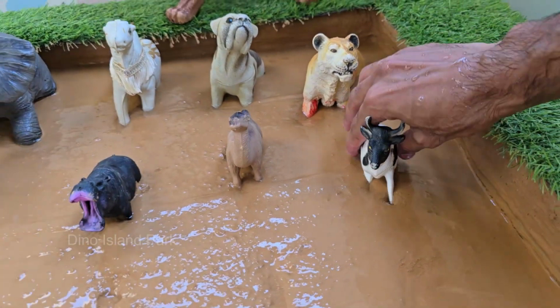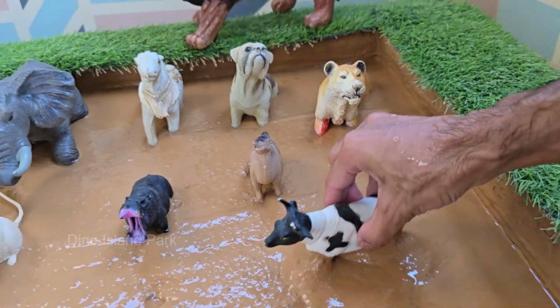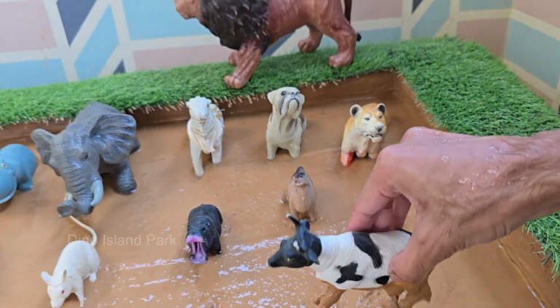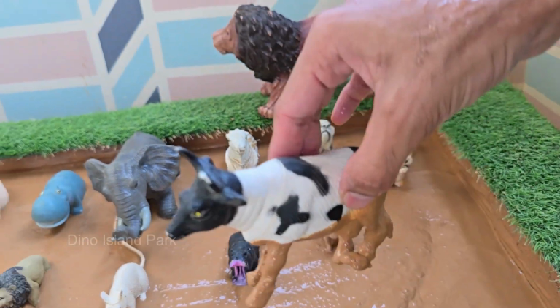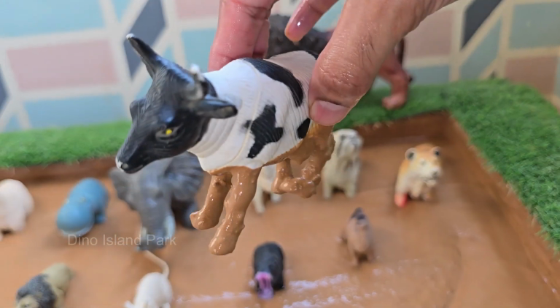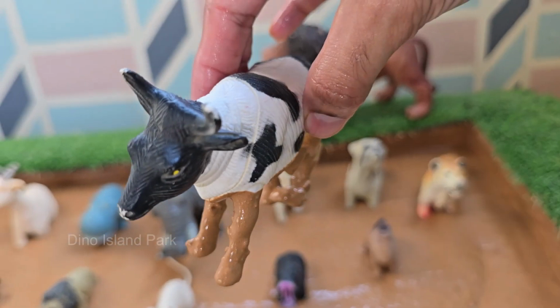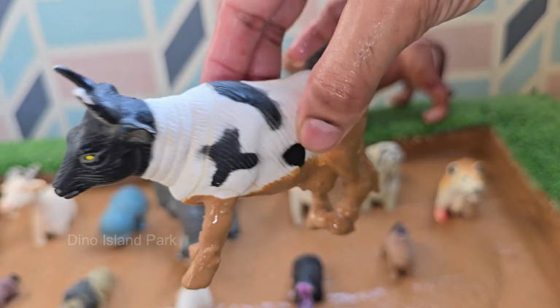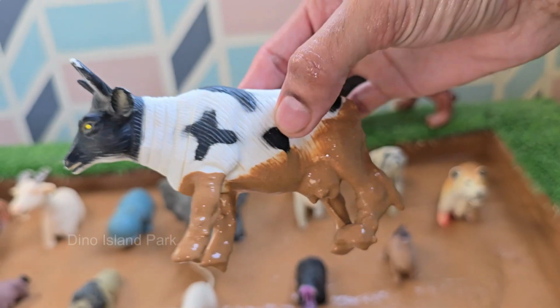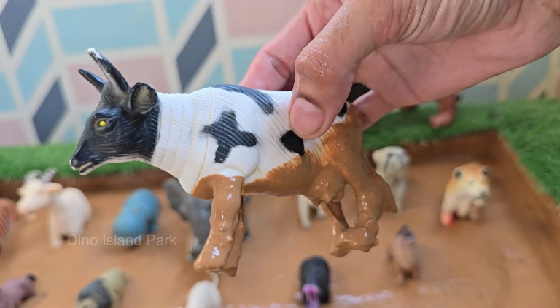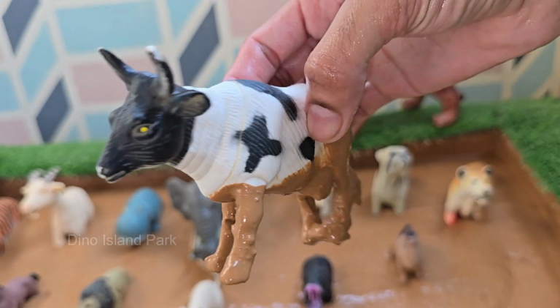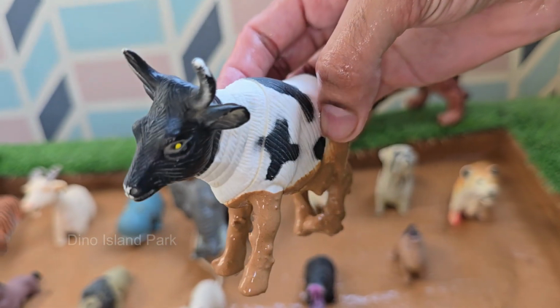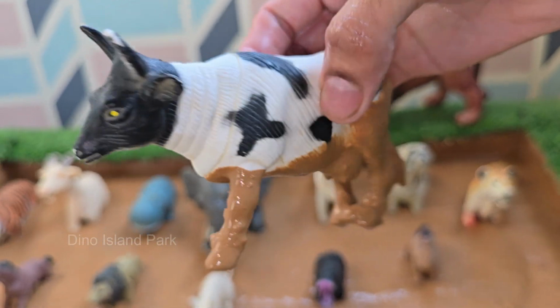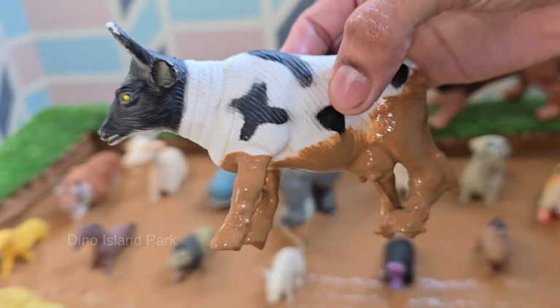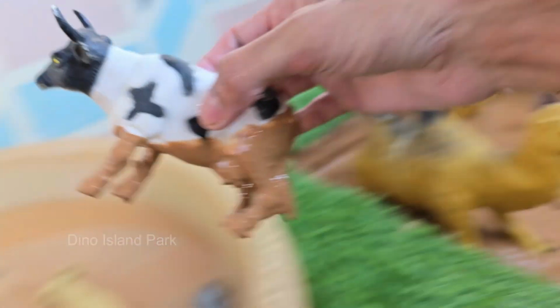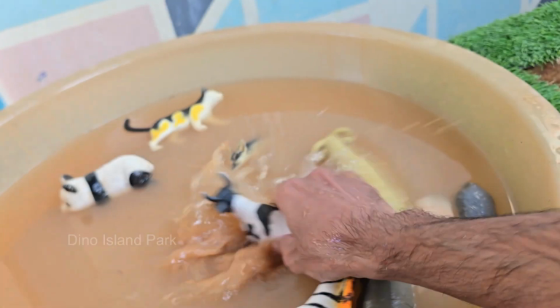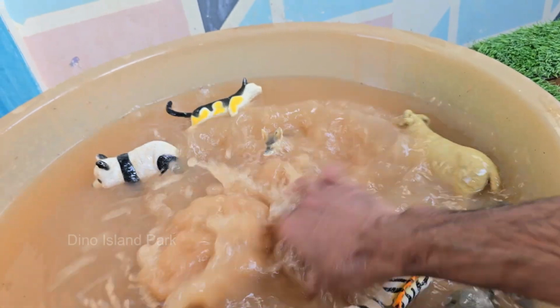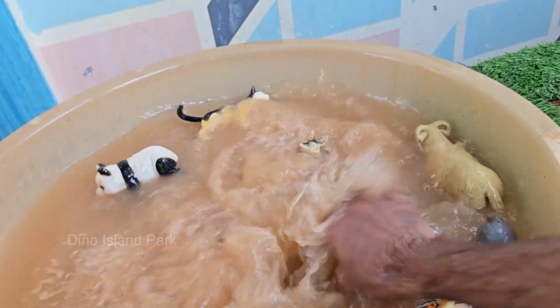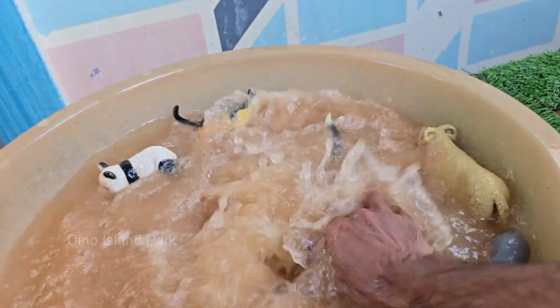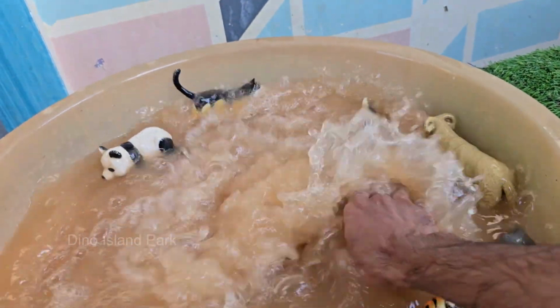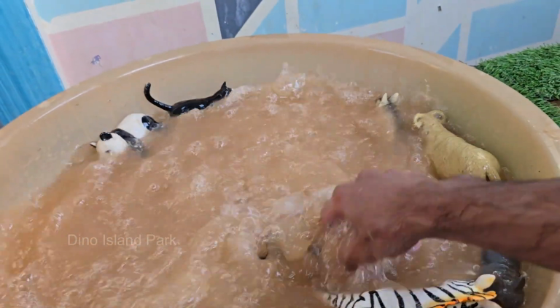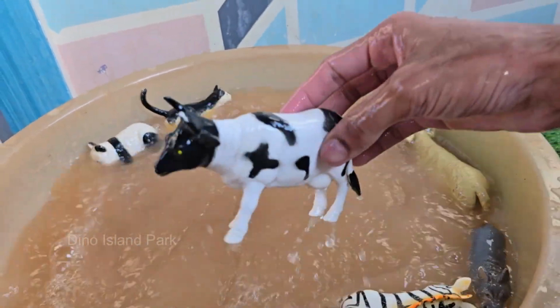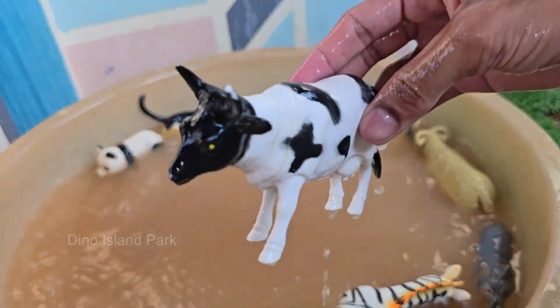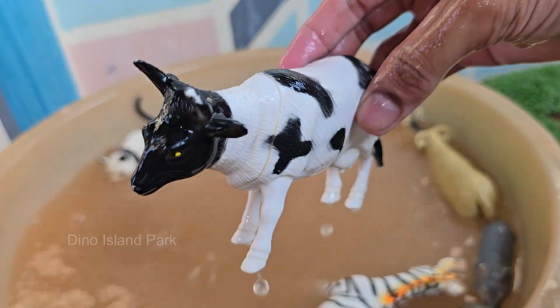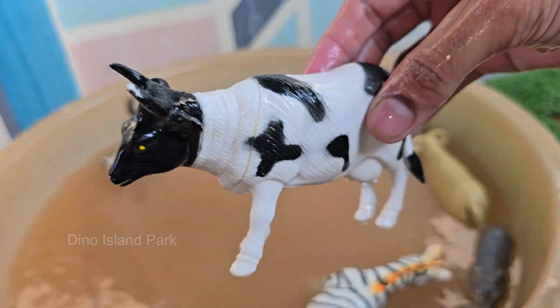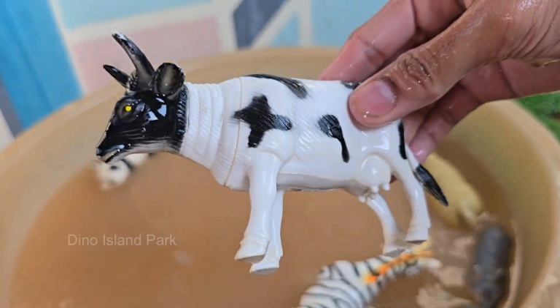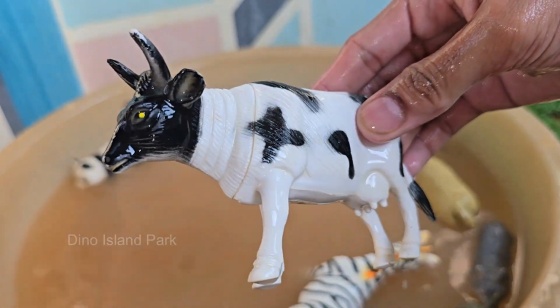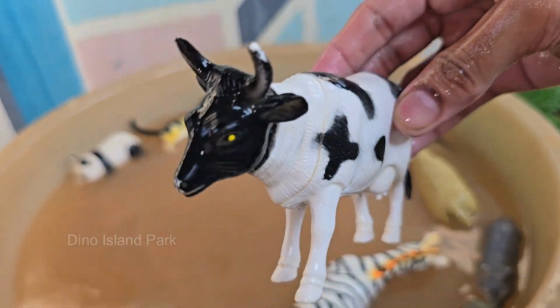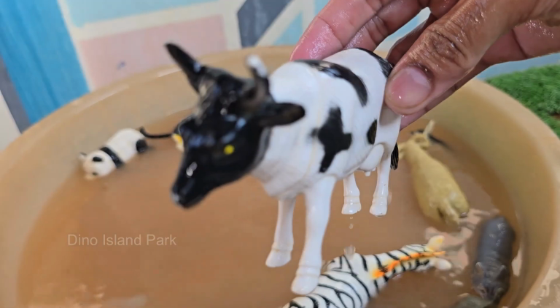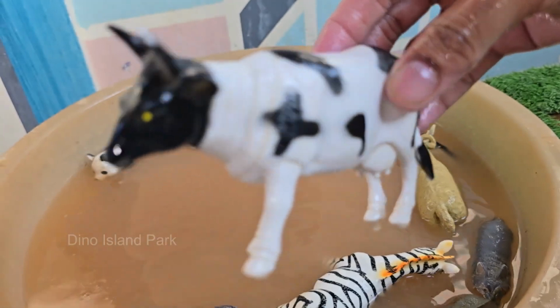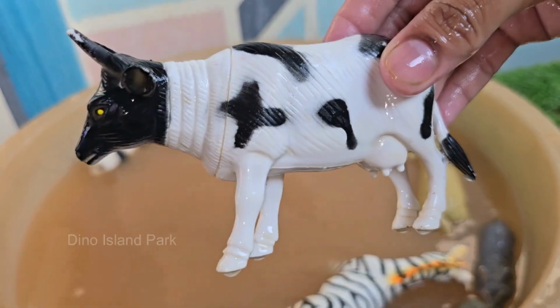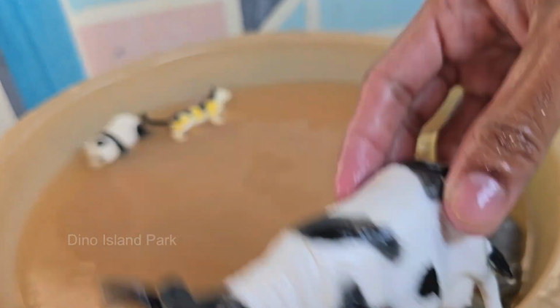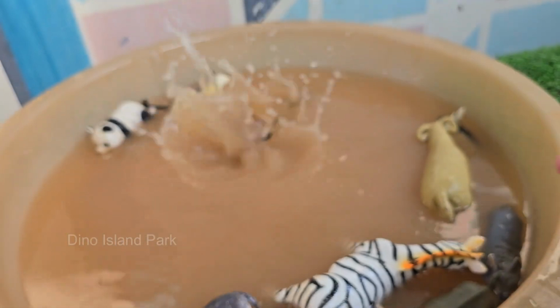Cows are mammals, which means they give birth to live babies and produce milk to feed them. Cows are one of the main sources of milk, butter, cheese, yogurt, and cream. They can also detect scents from up to 8 kilometers — 5 miles — away.